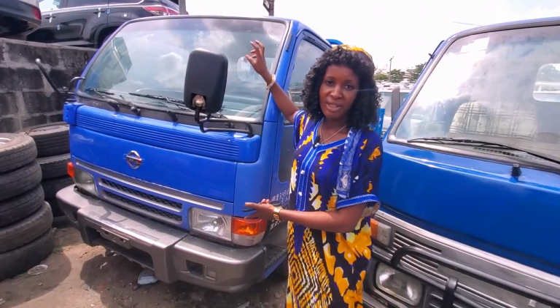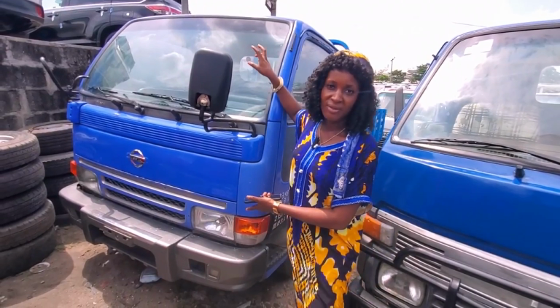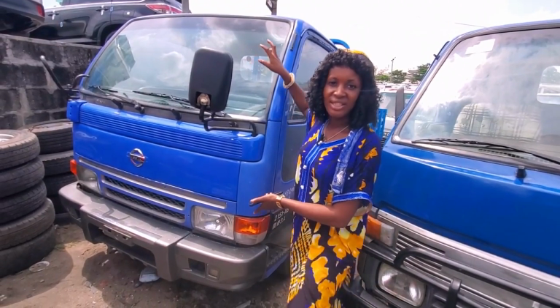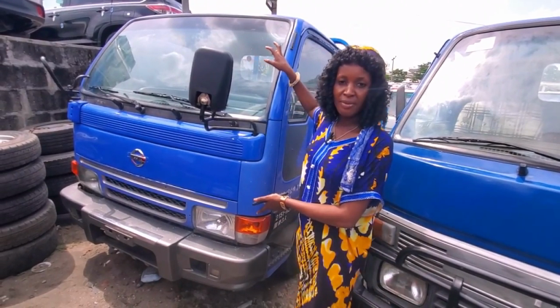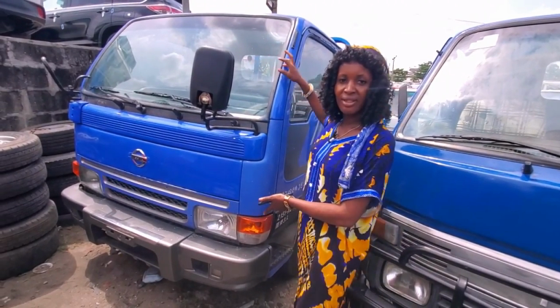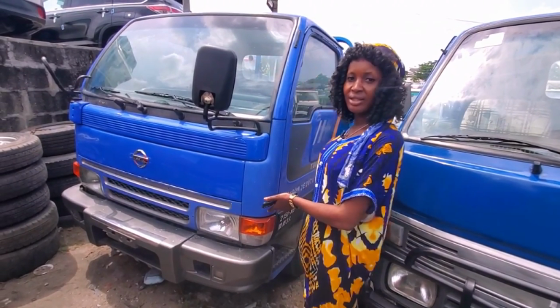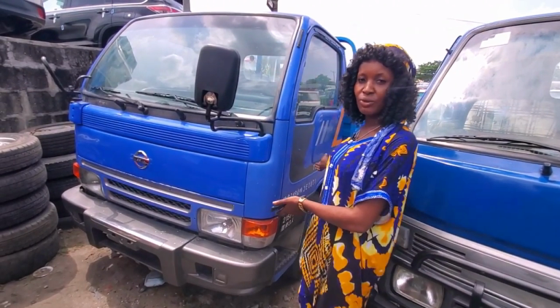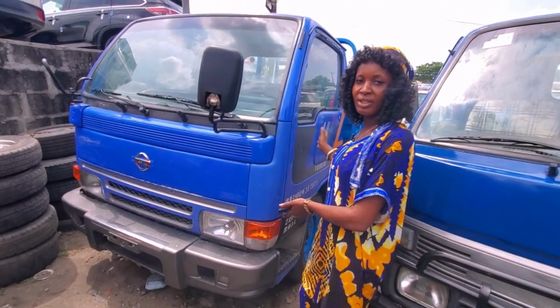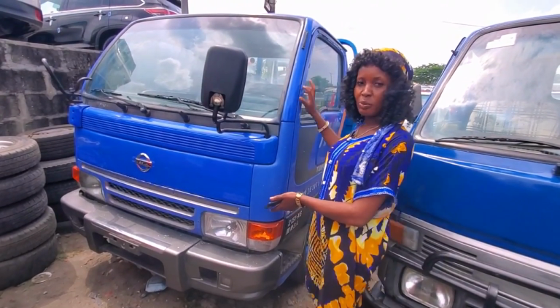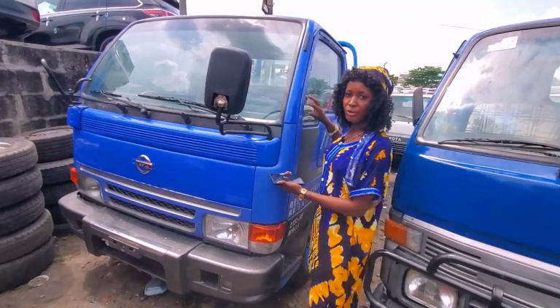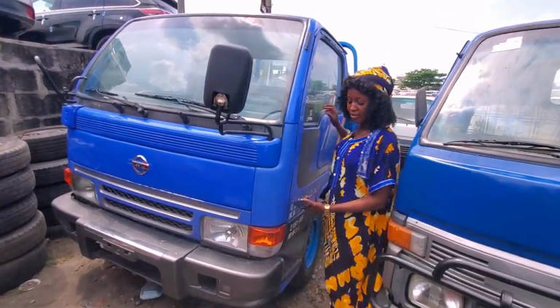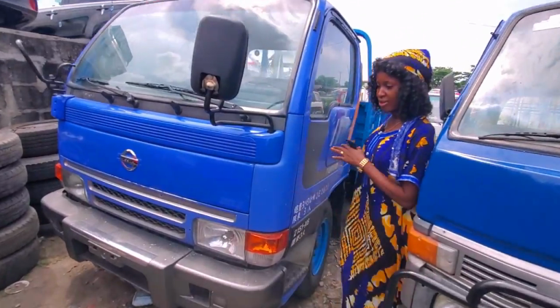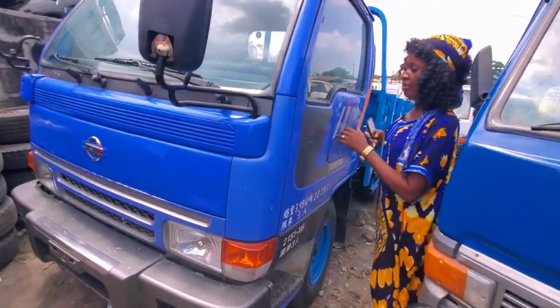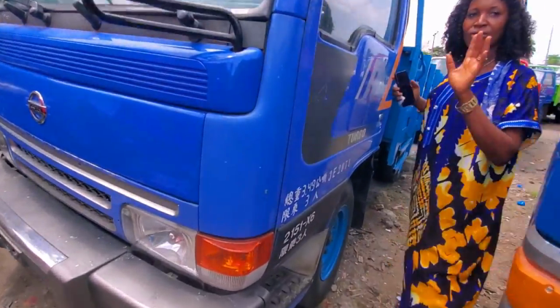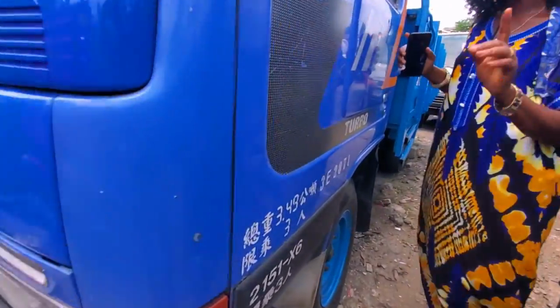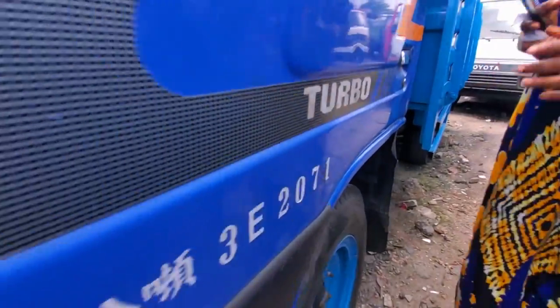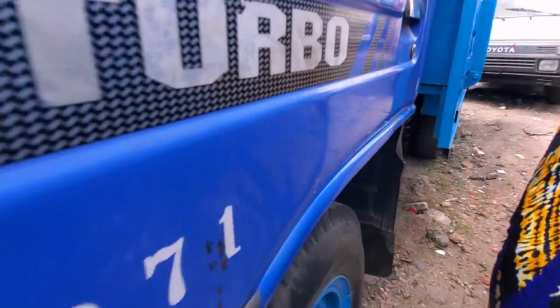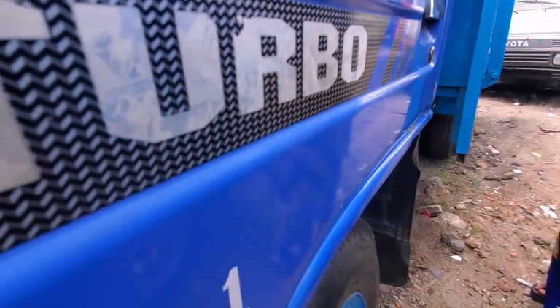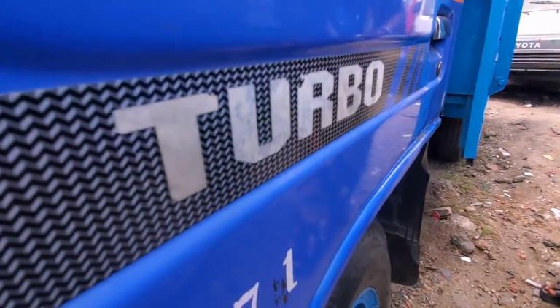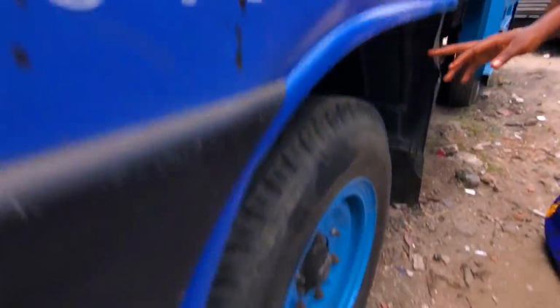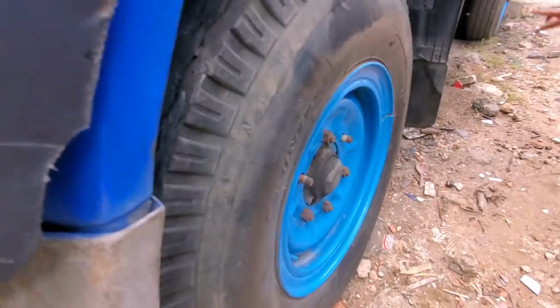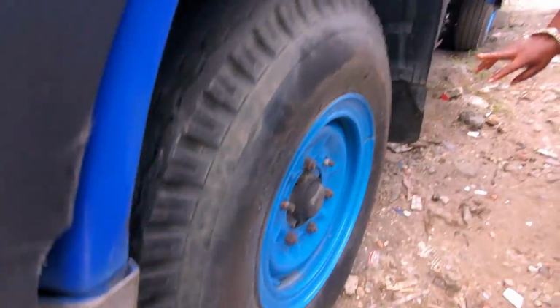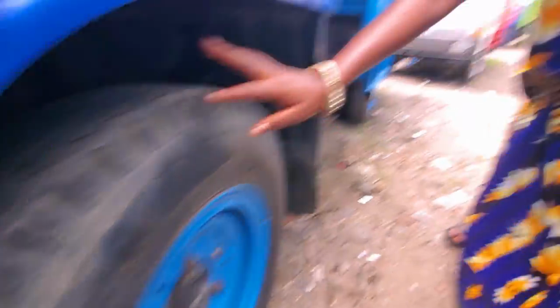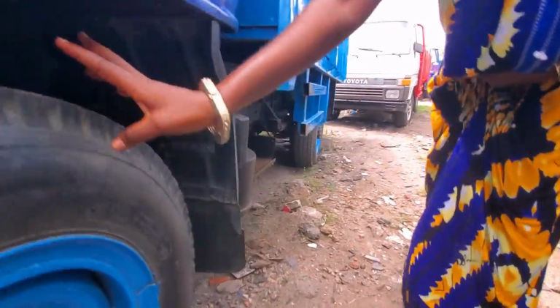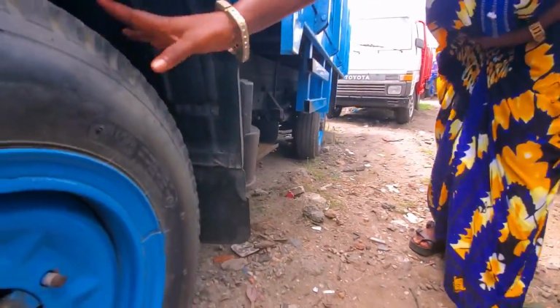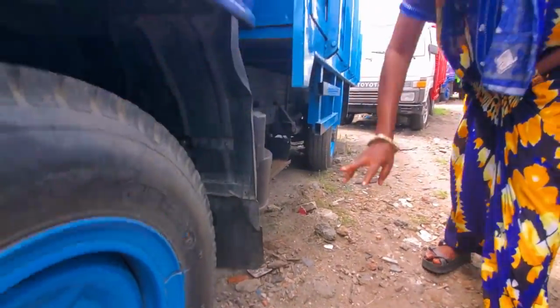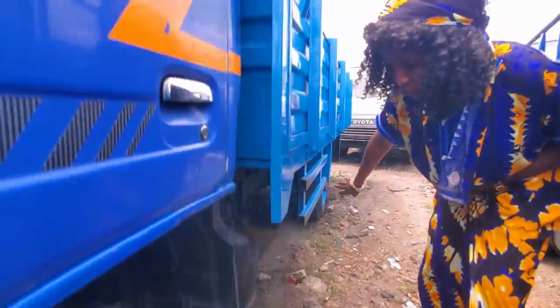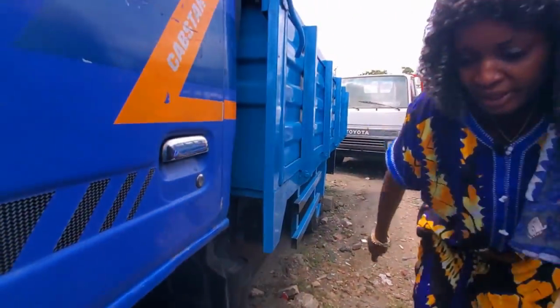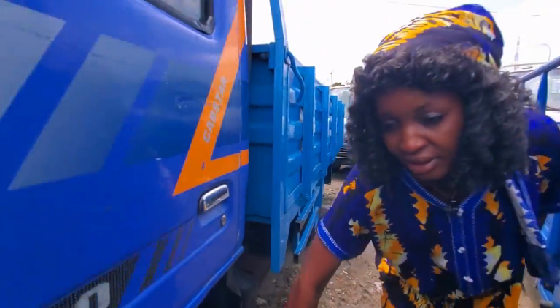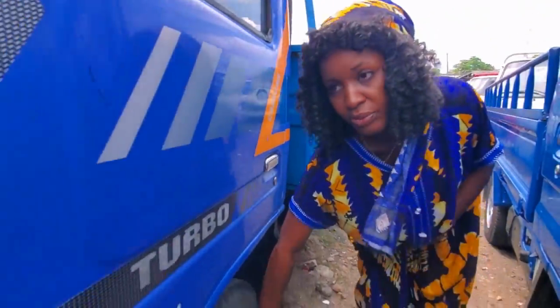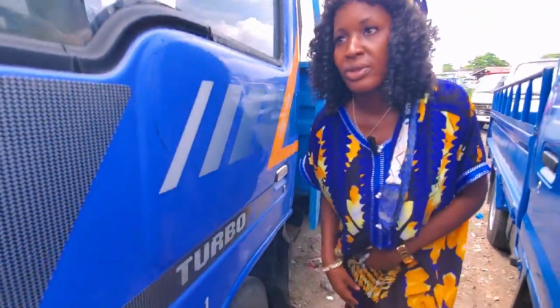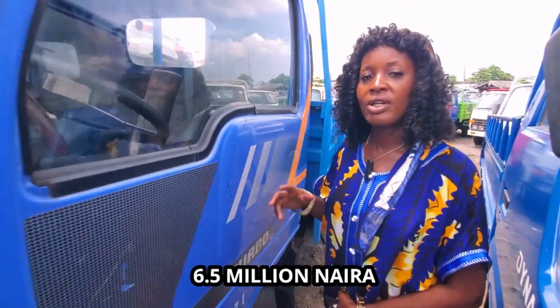This is a Nissan Carb Star with turbo. It's petrol, very neat — not conversion, normal hand. Look at the tires — four tires, two at the front, two at the back, six bolts. The price of this one is six million five.